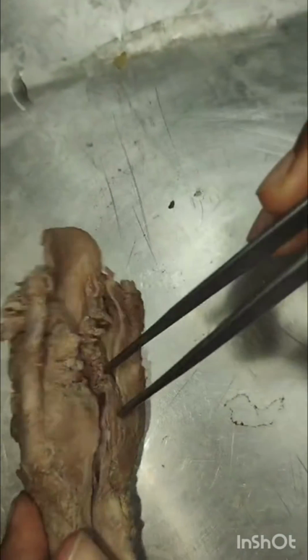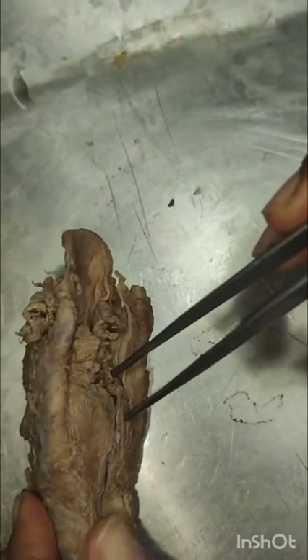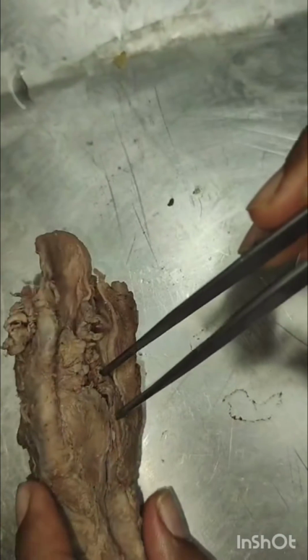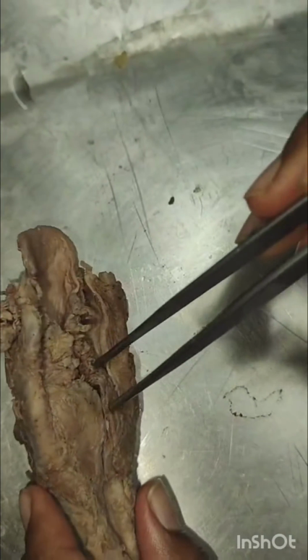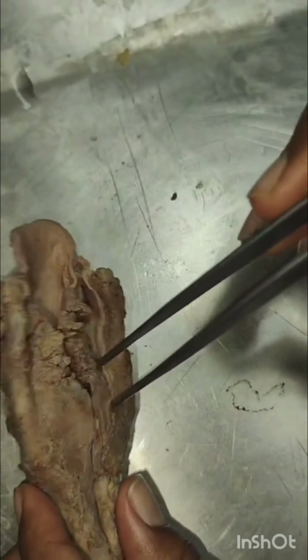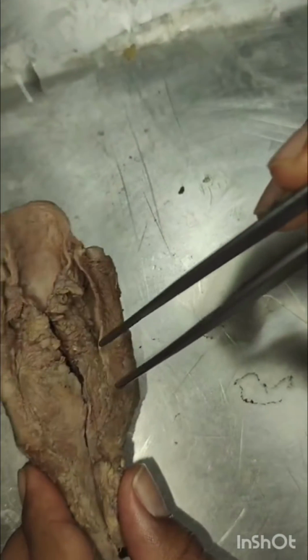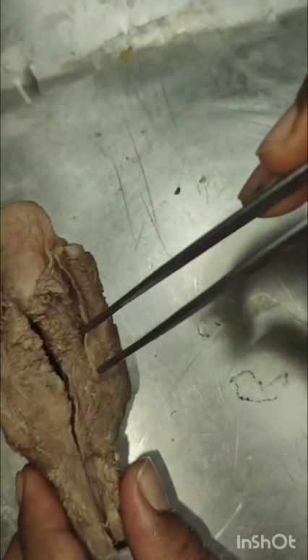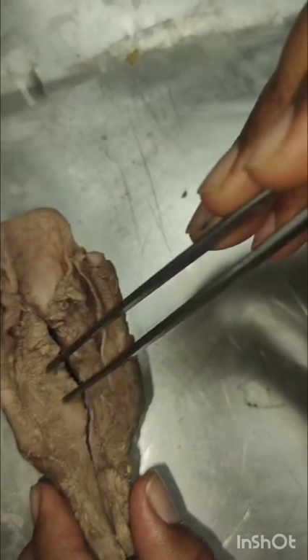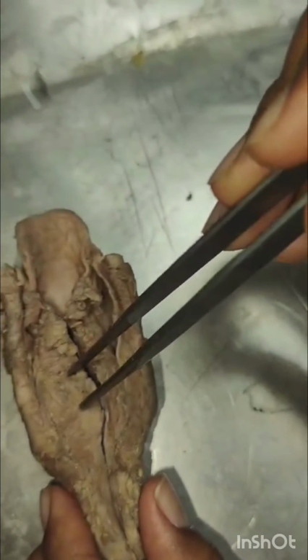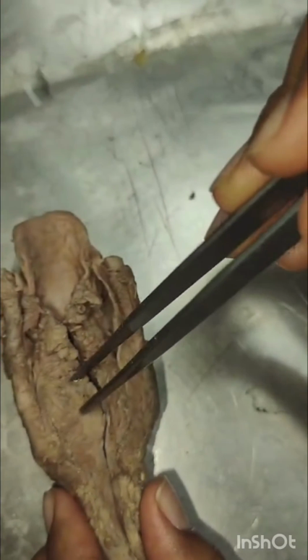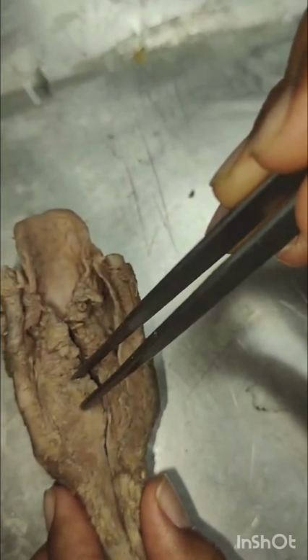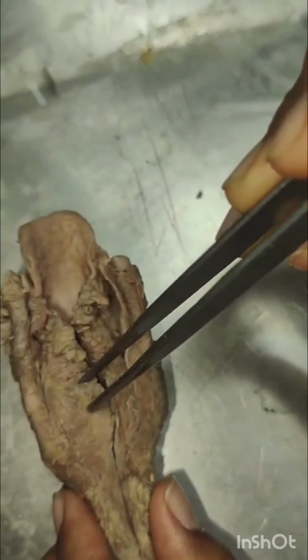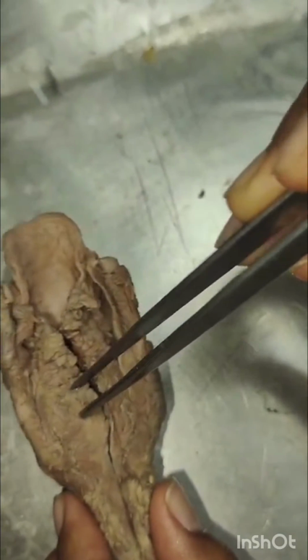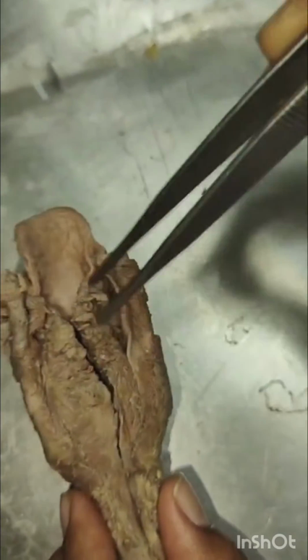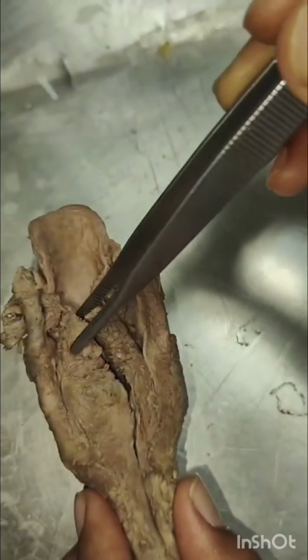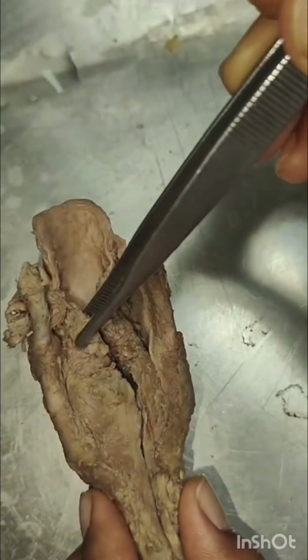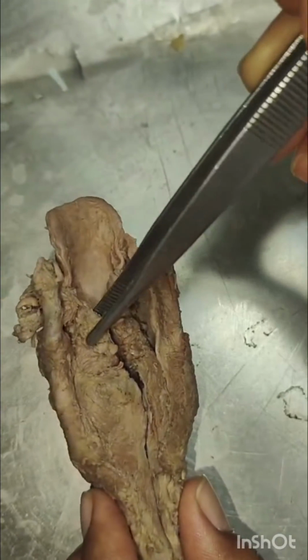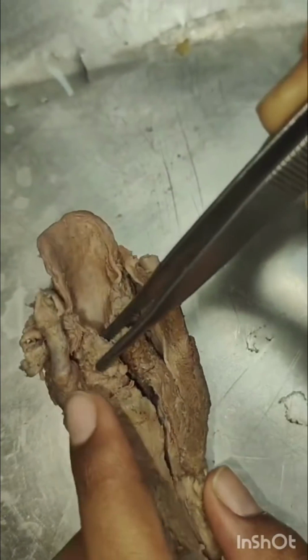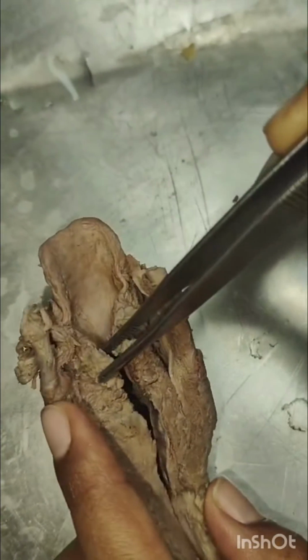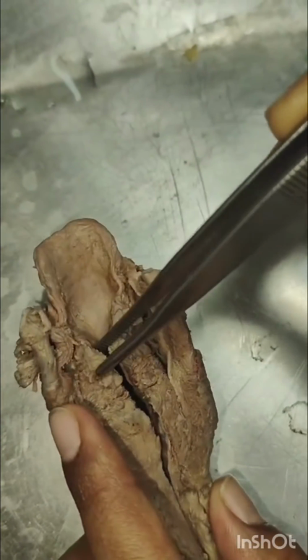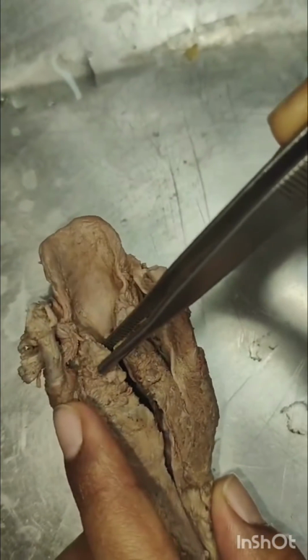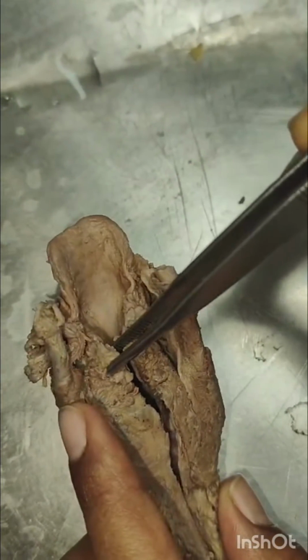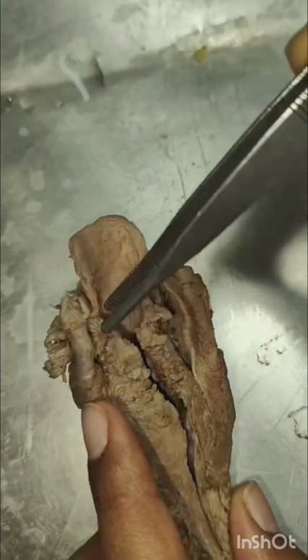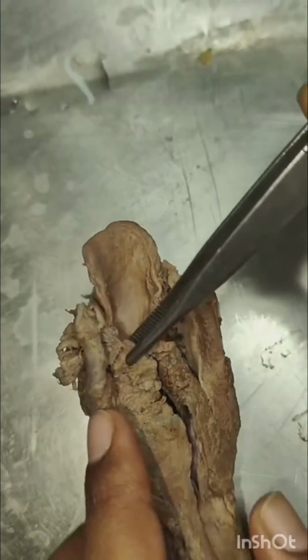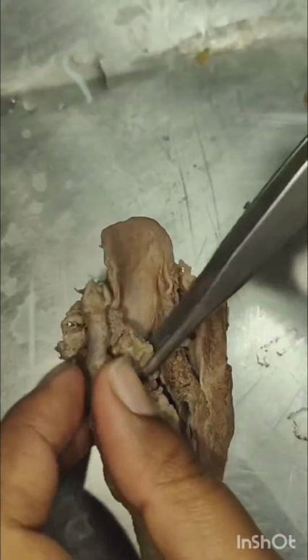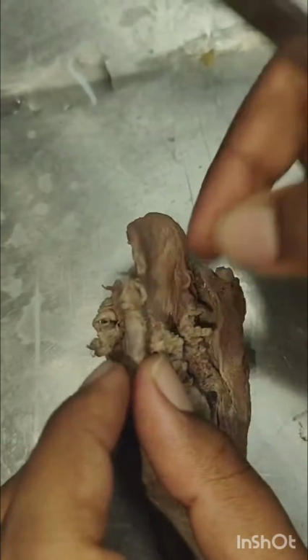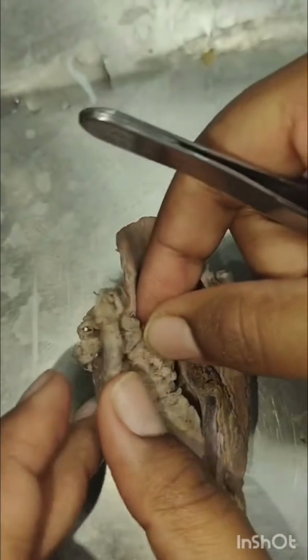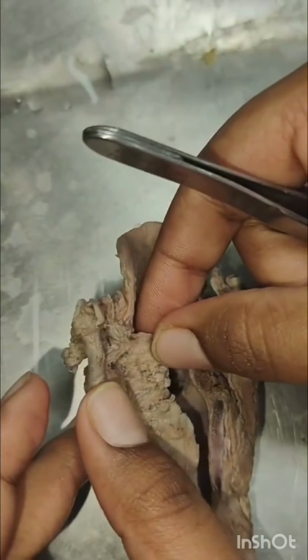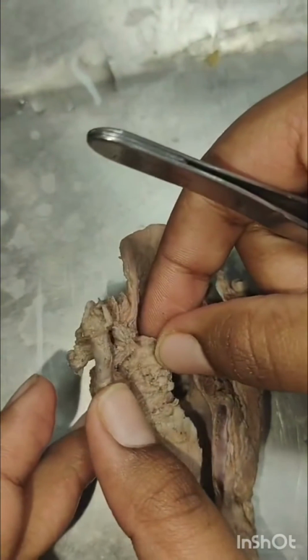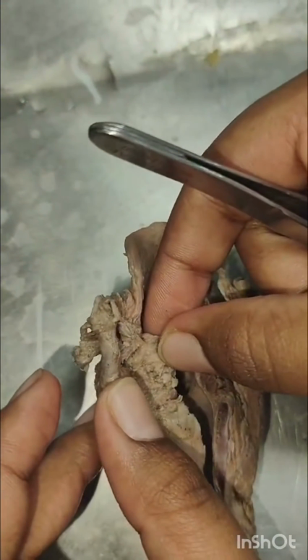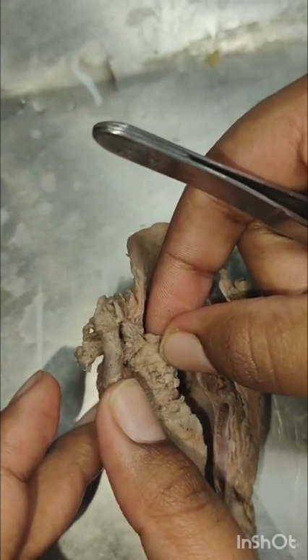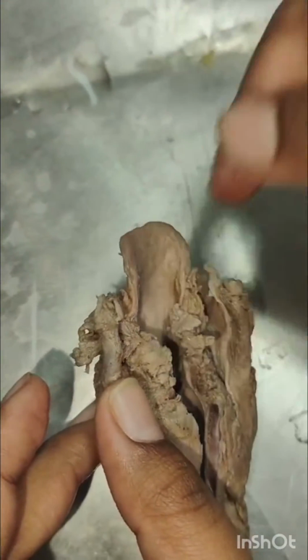The paired cartilages are the arytenoid cartilage, corniculate cartilage, and cuneiform cartilage.